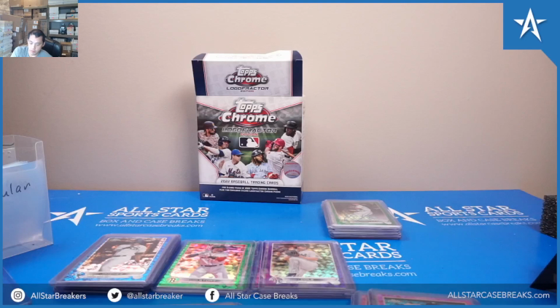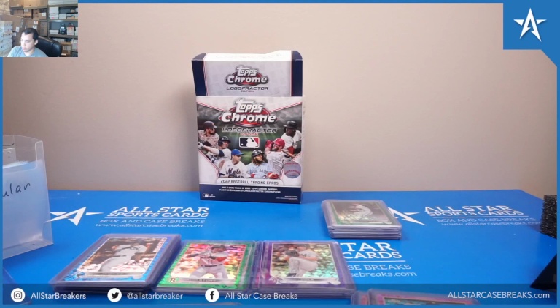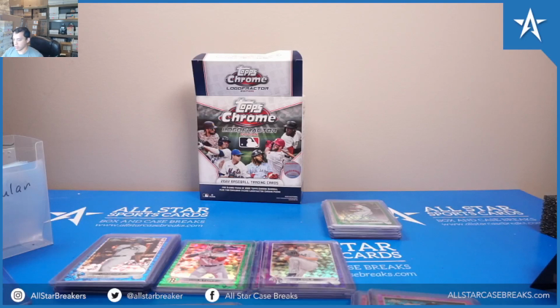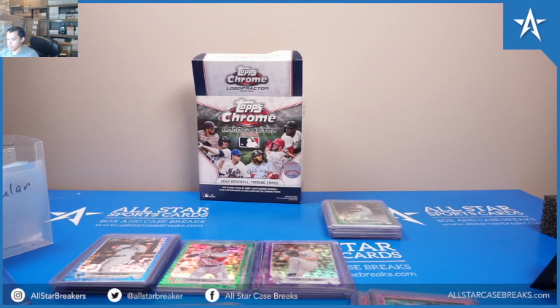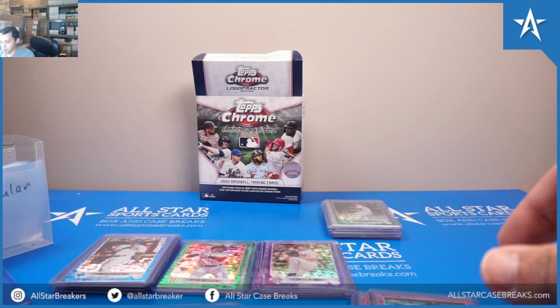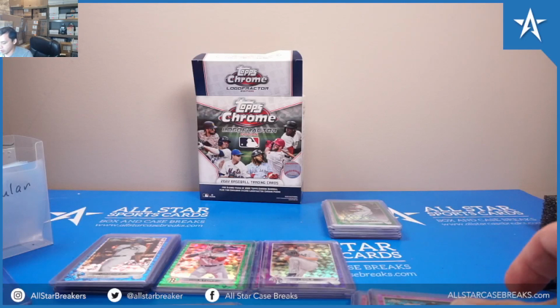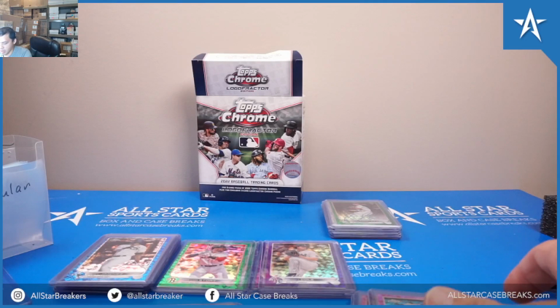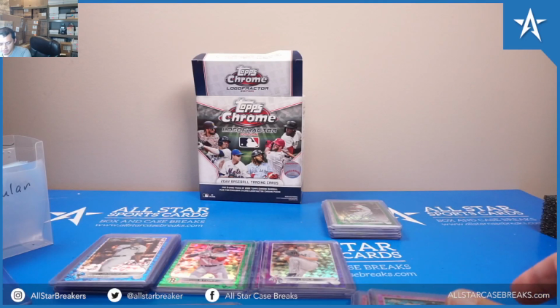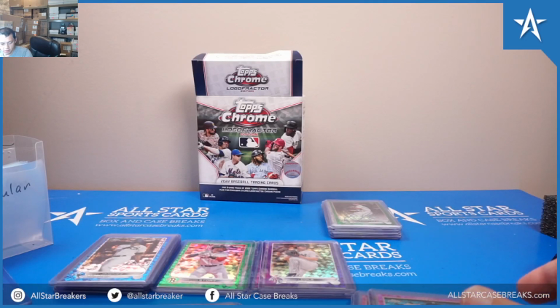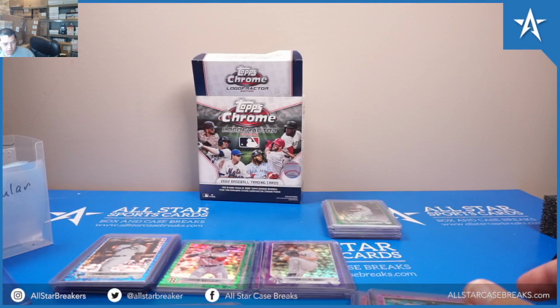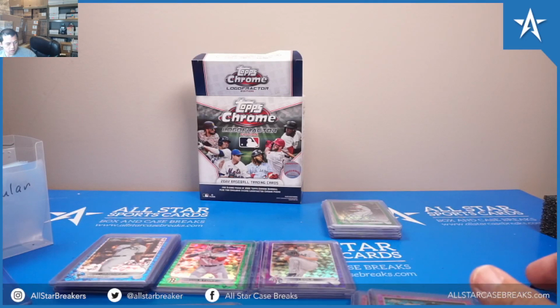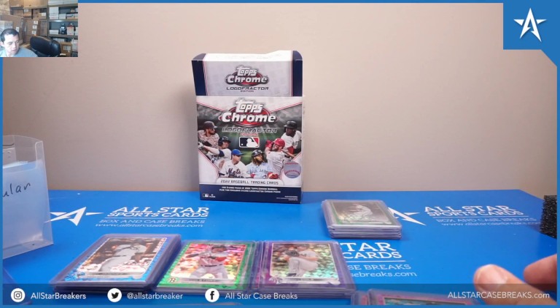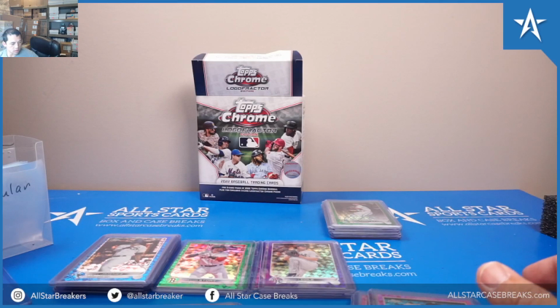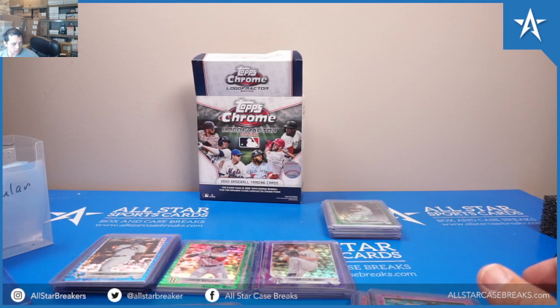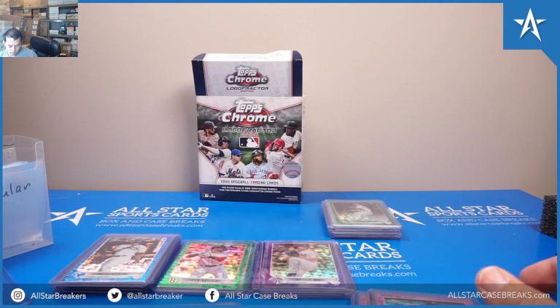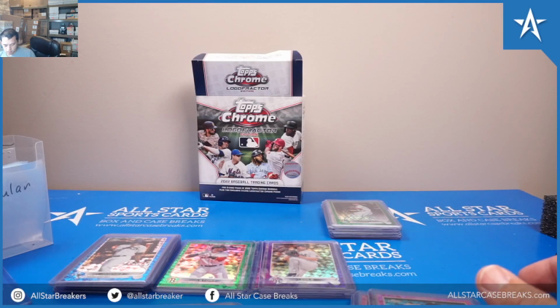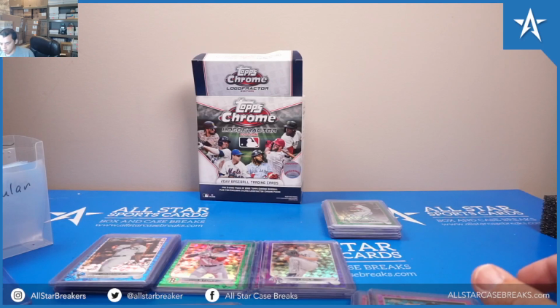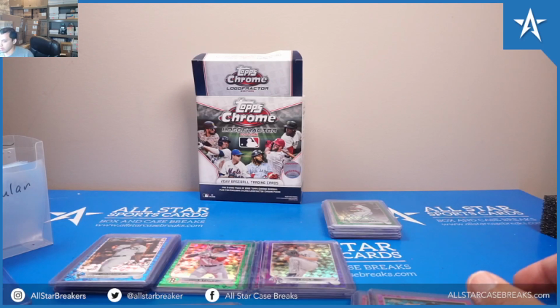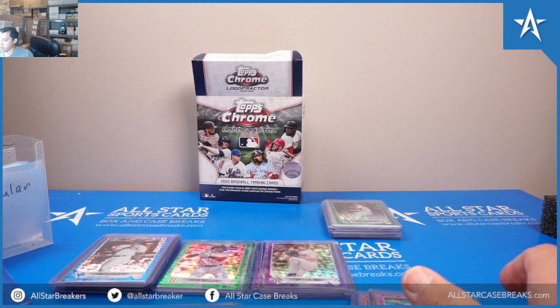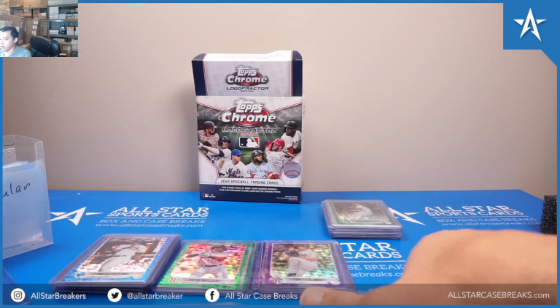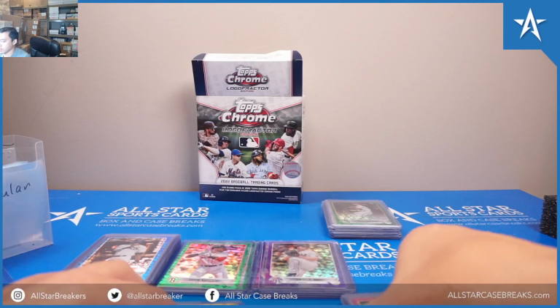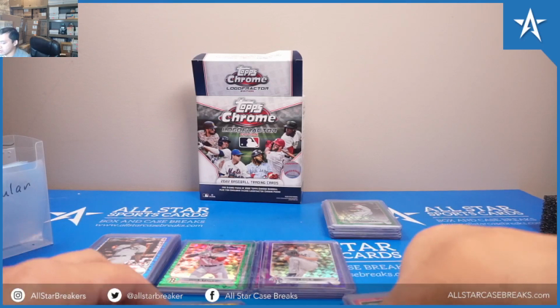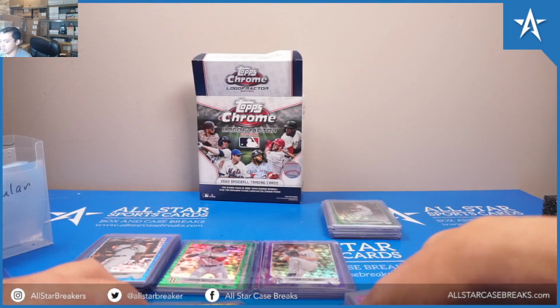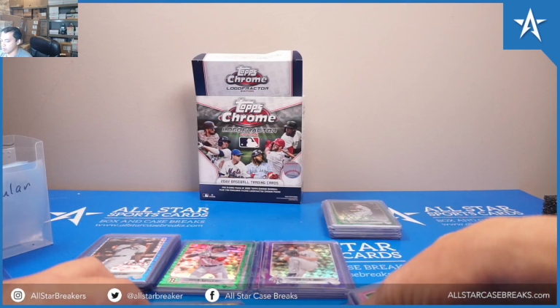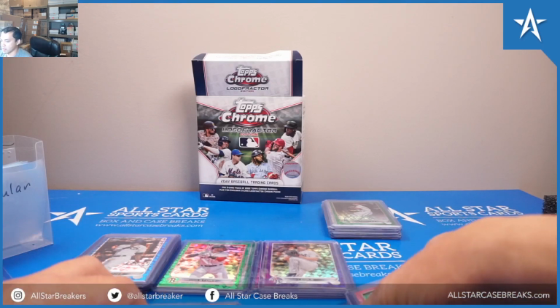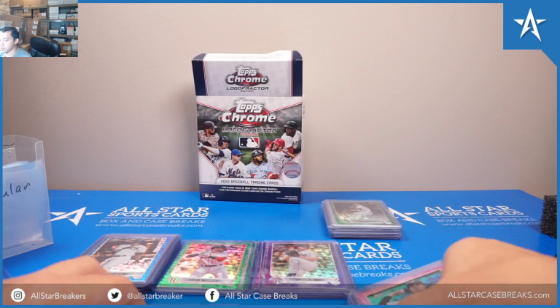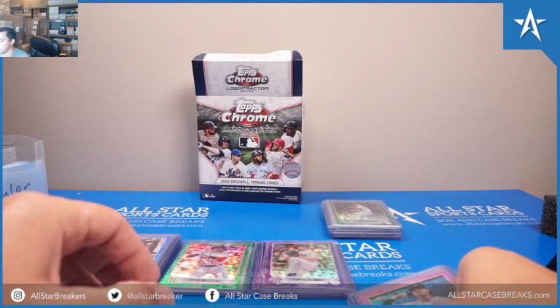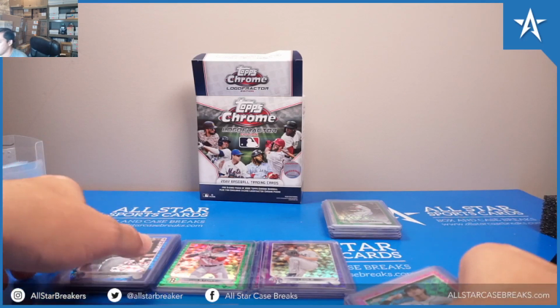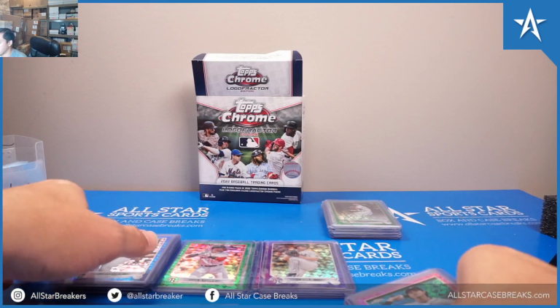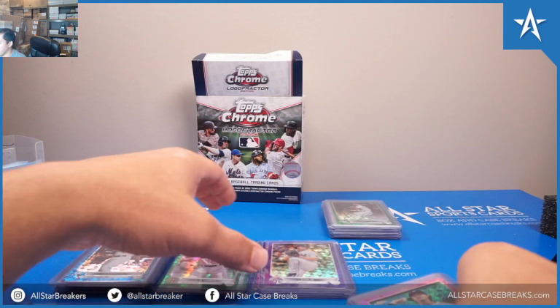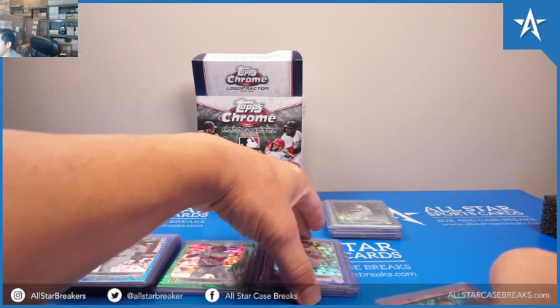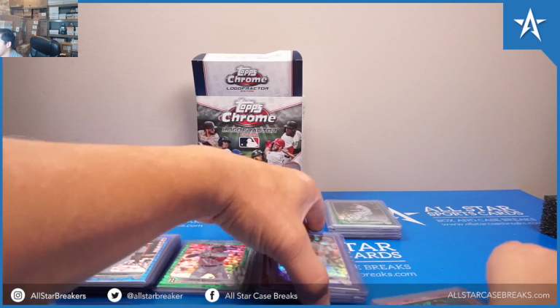This is Tony with All-Star Case Breaks, just doing a quick recap of all of the Logo Fractor boxes that I broke — 20 of them total.